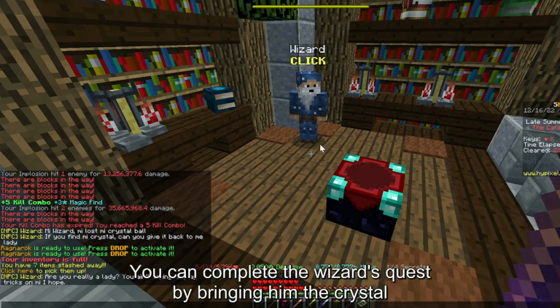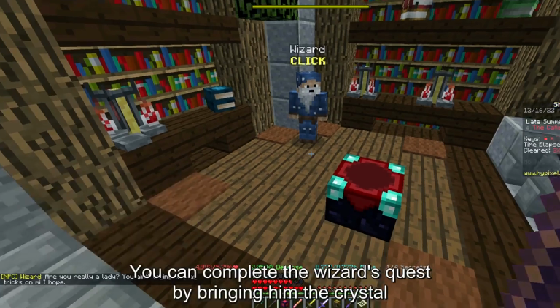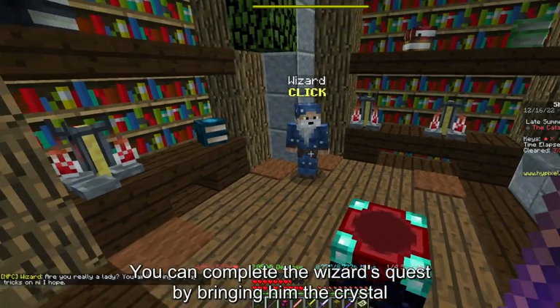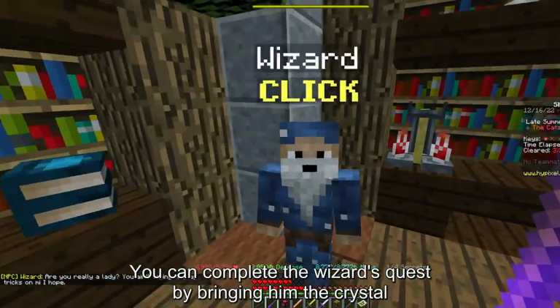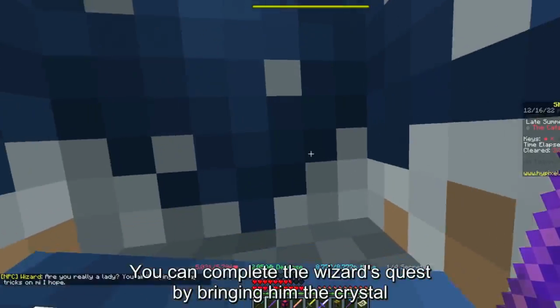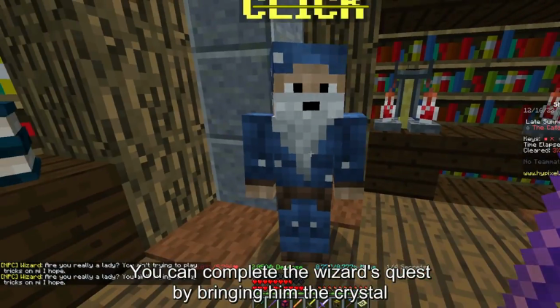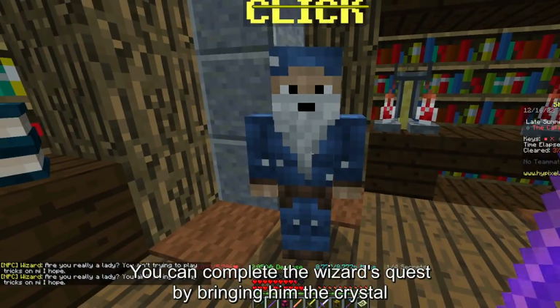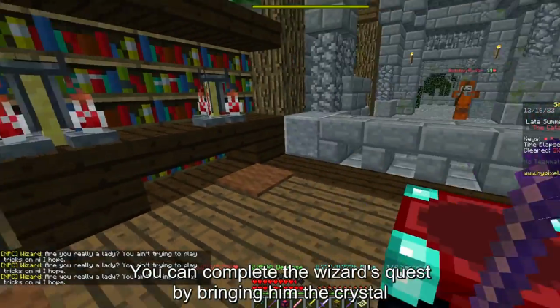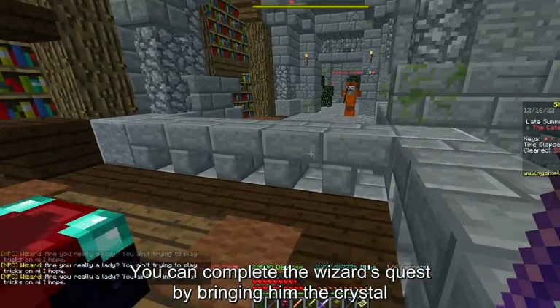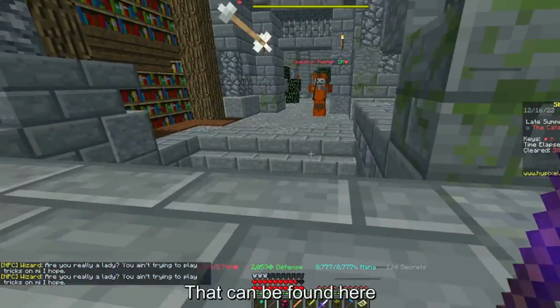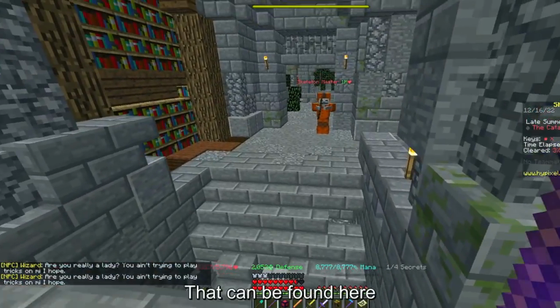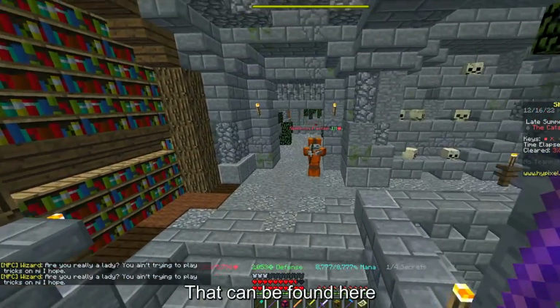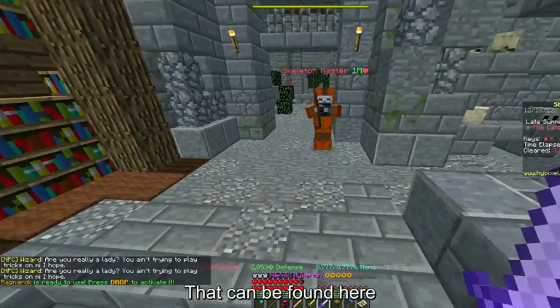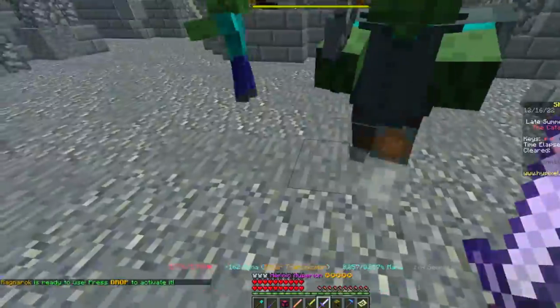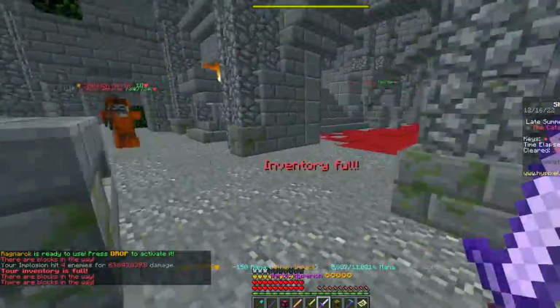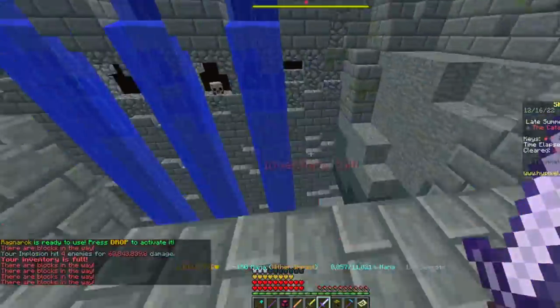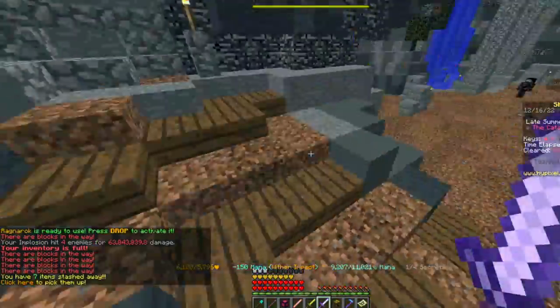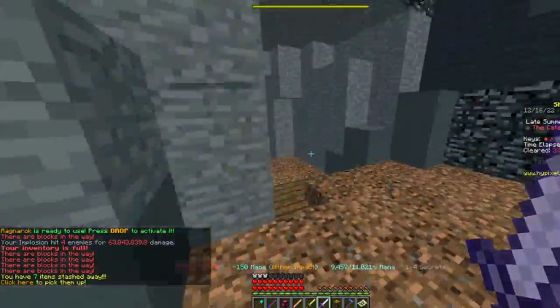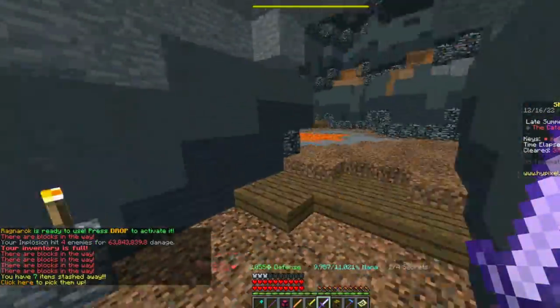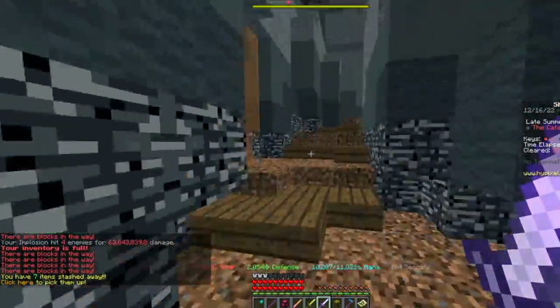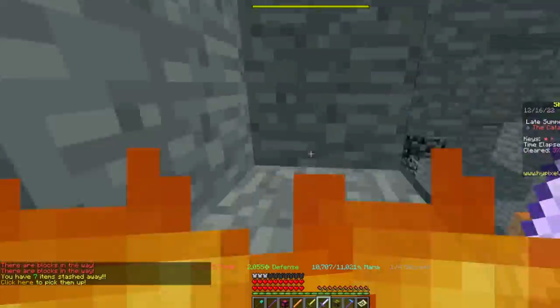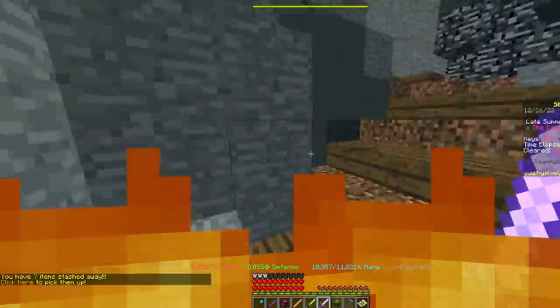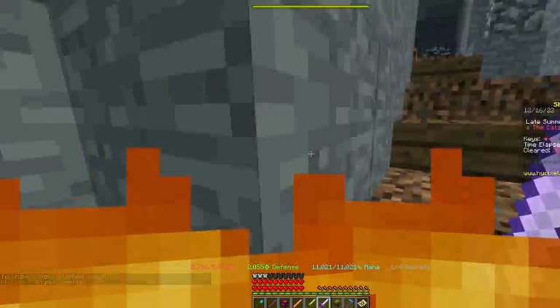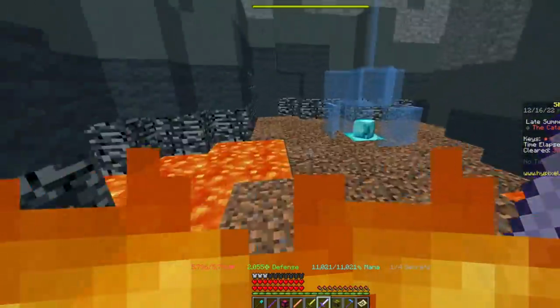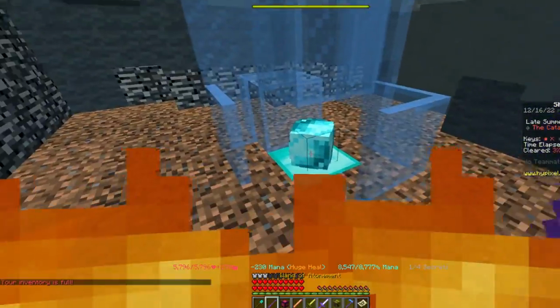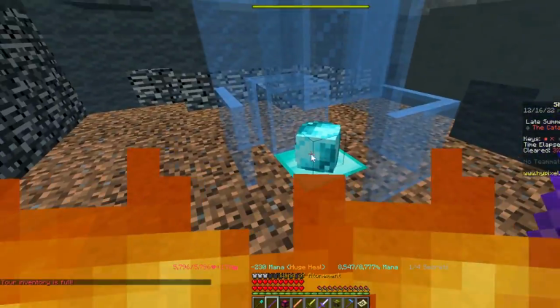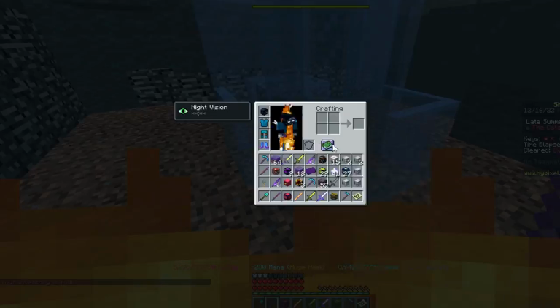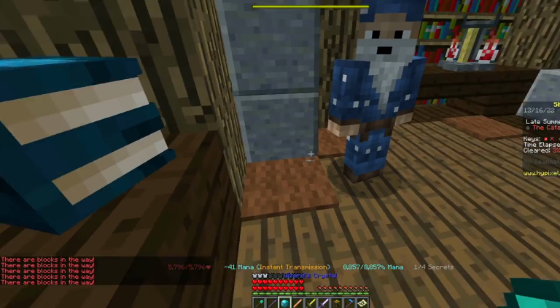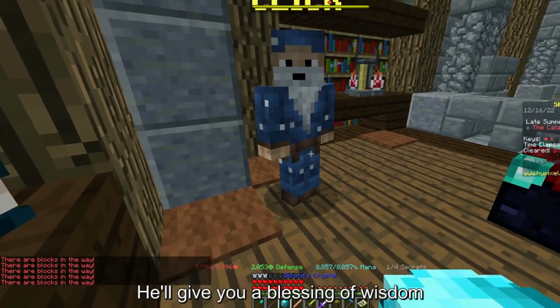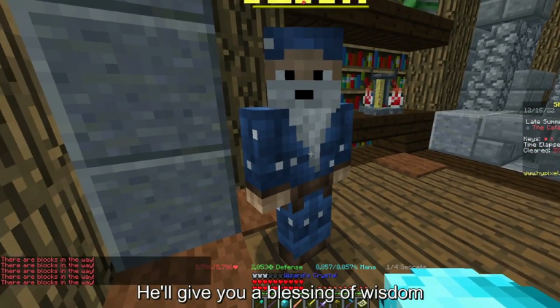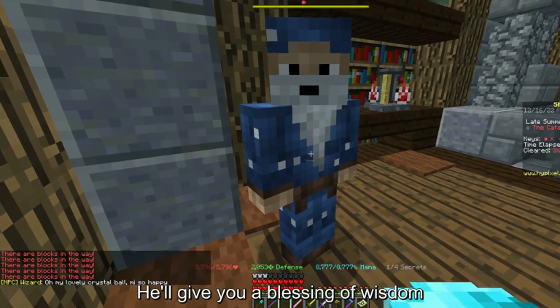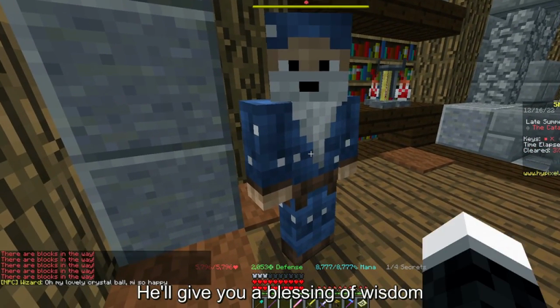You can complete the wizard's quest by bringing him the crystal that can be found here. He'll give you a Blessing of Wisdom.